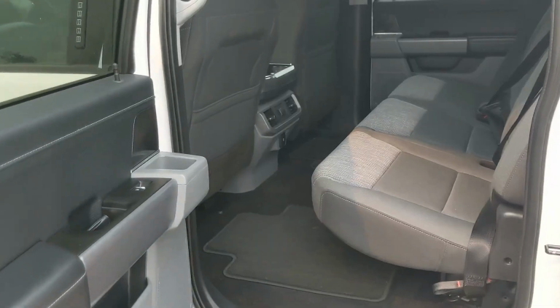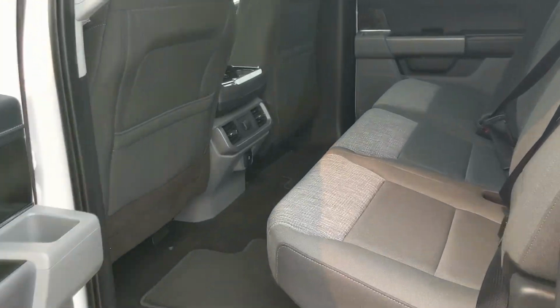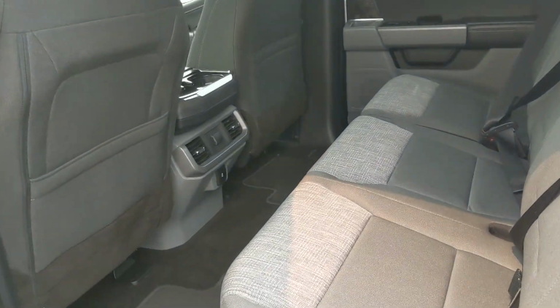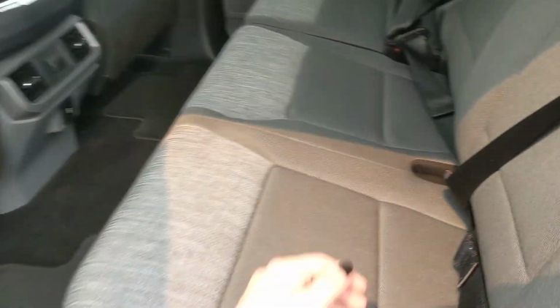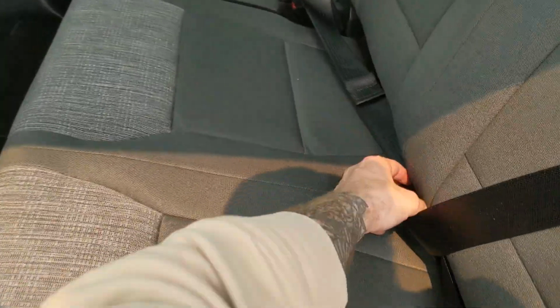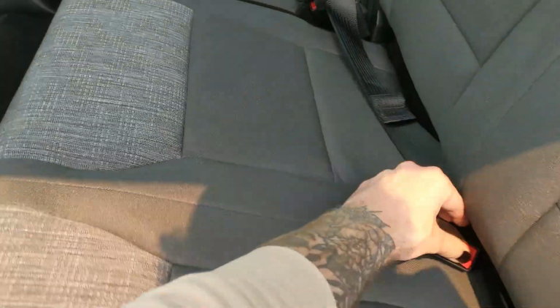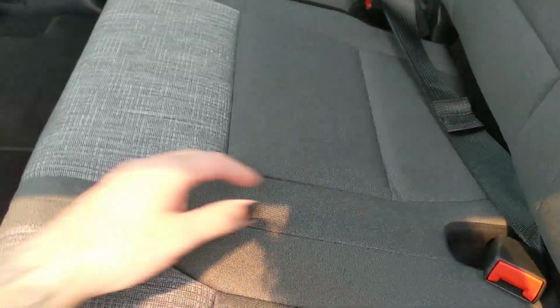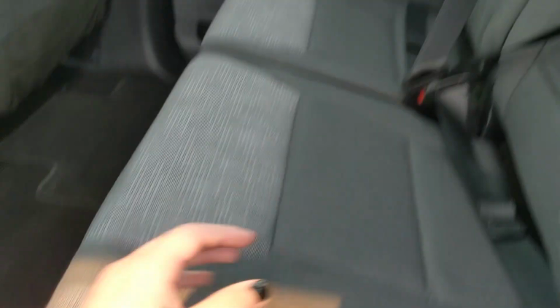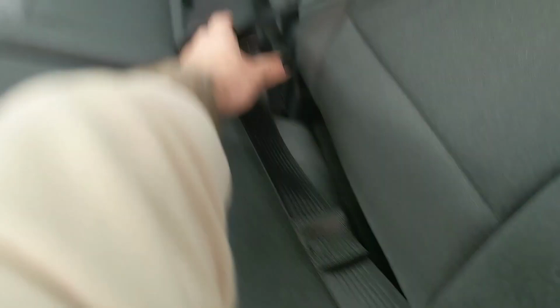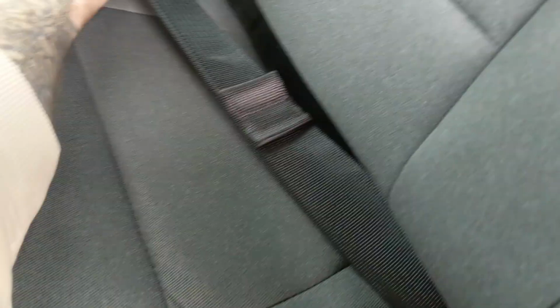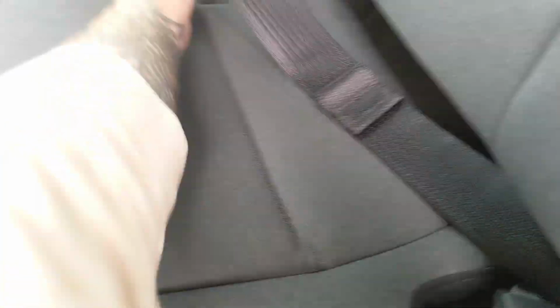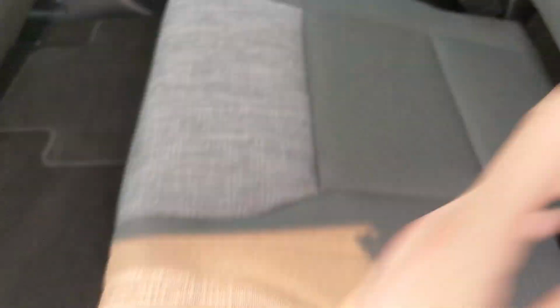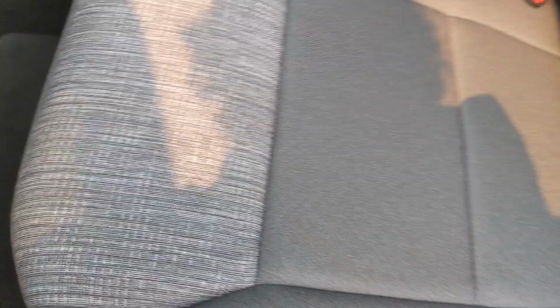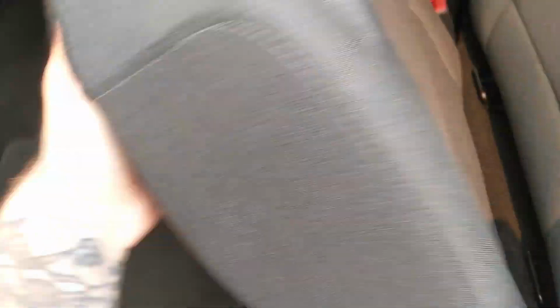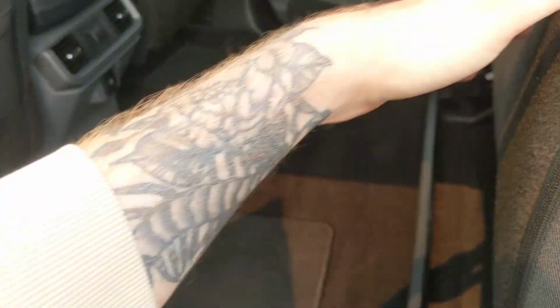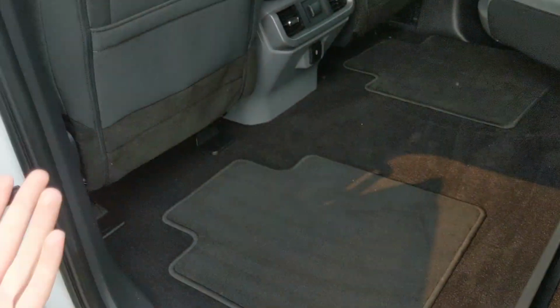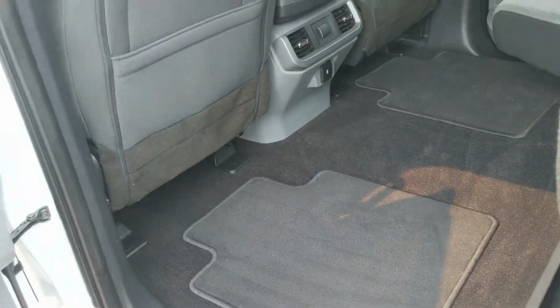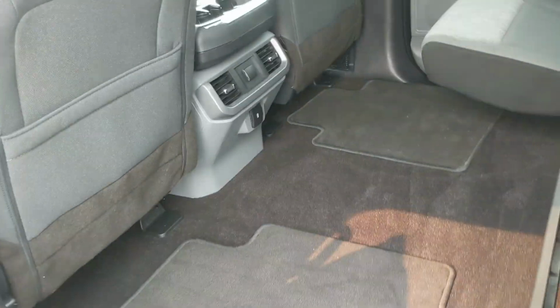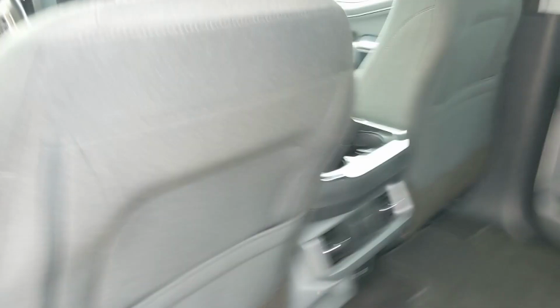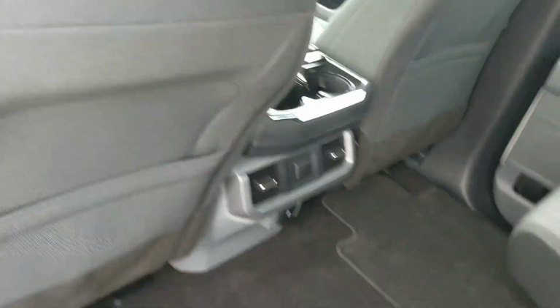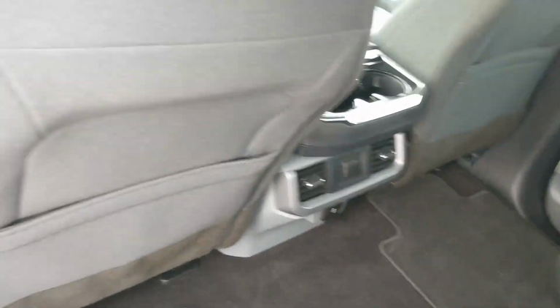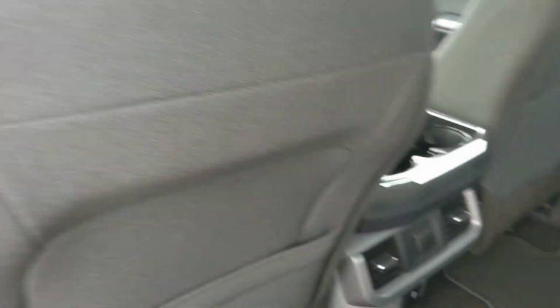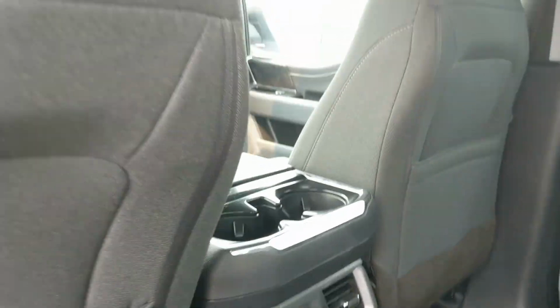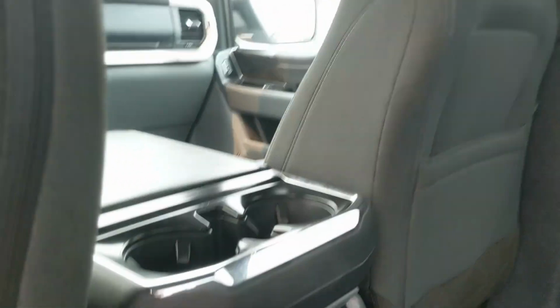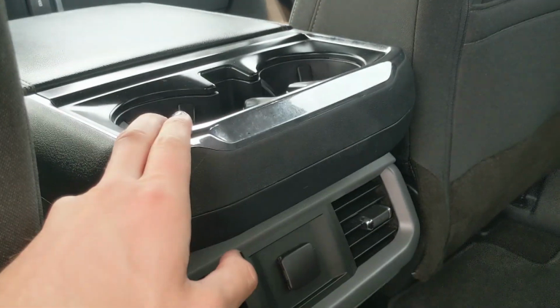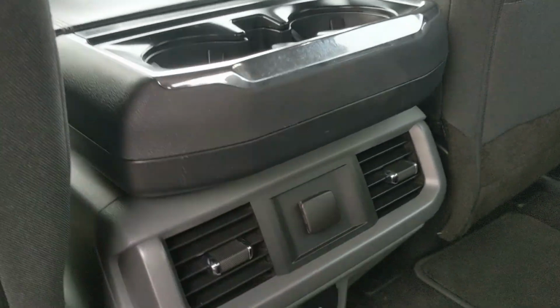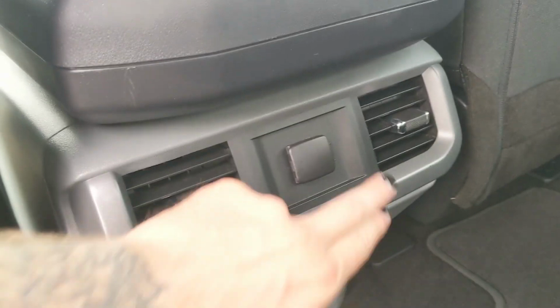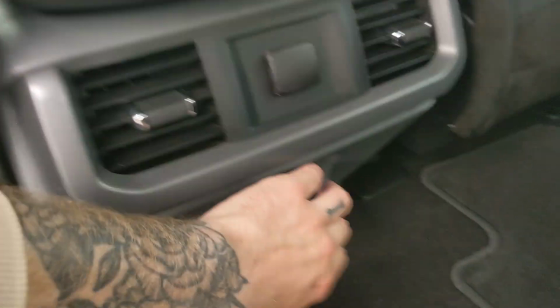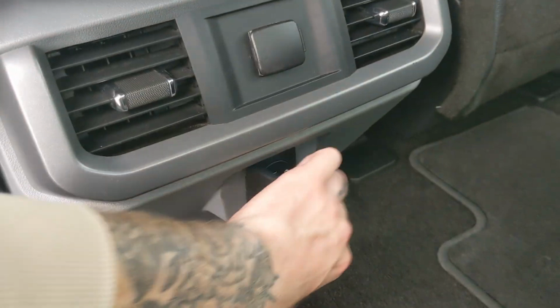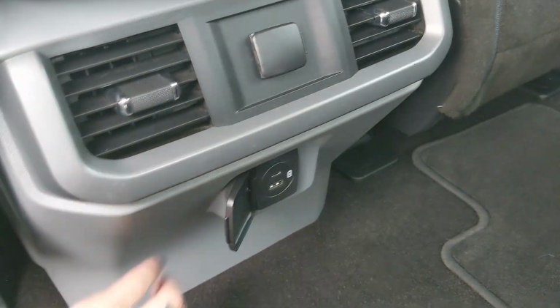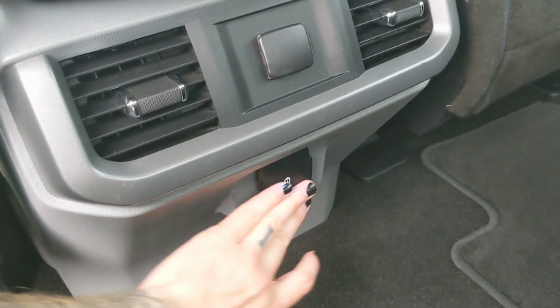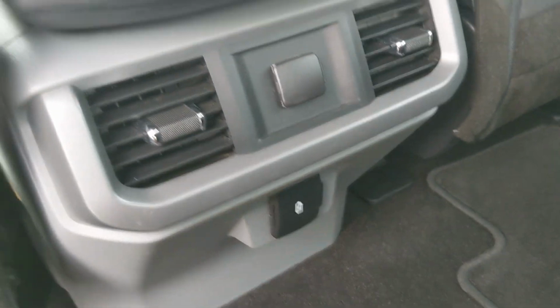Looking into the back seat, you have comfortable seating for three. The seat can be lifted up and out of the way to accommodate cargo. In the middle you have two cup holders with a 12 volt, USB, and USB-C.